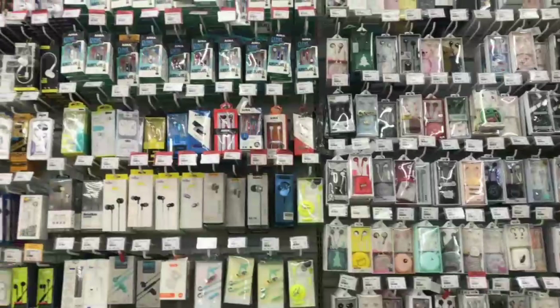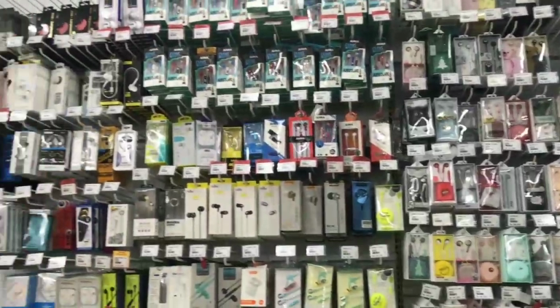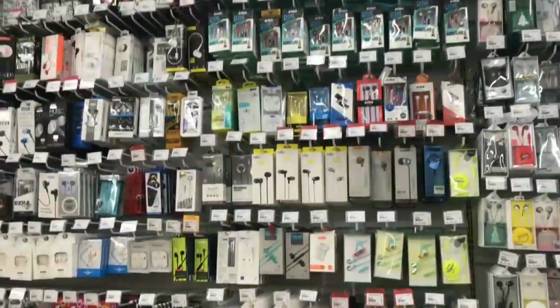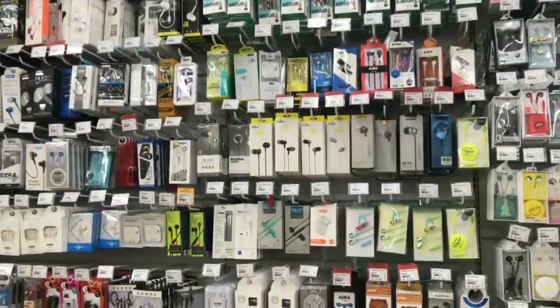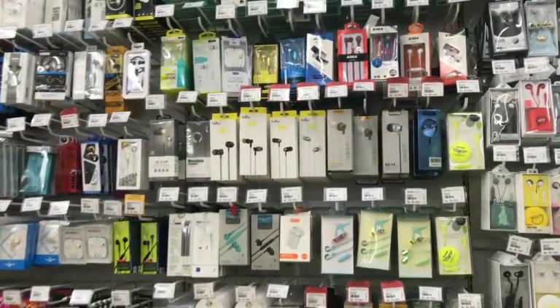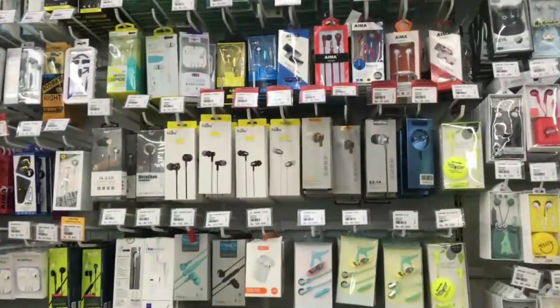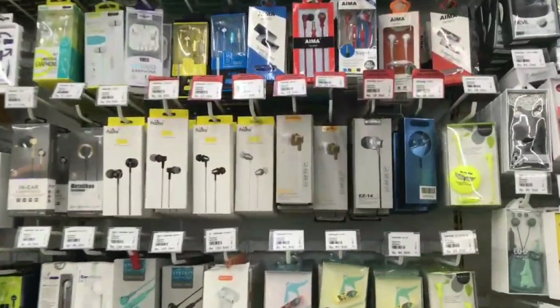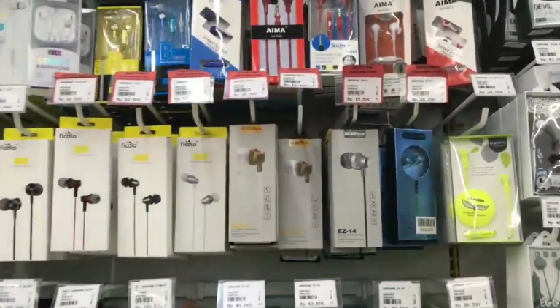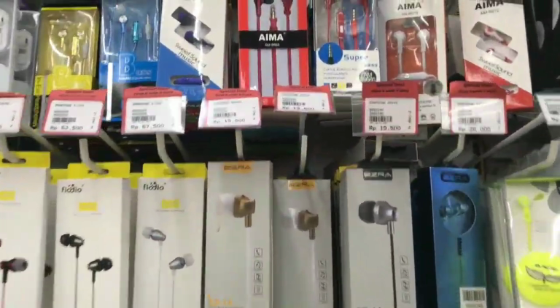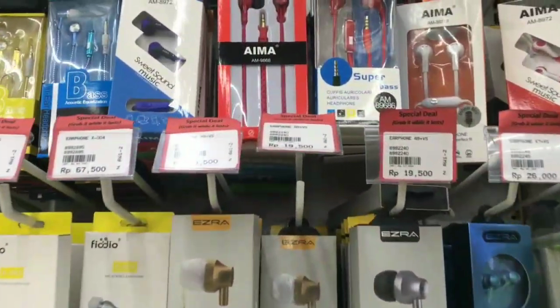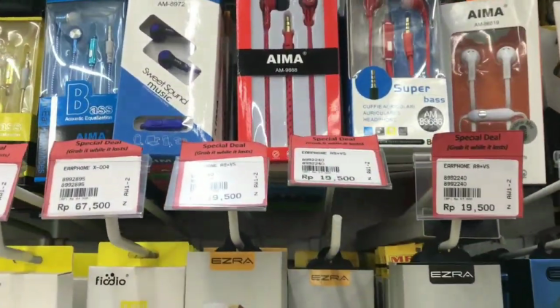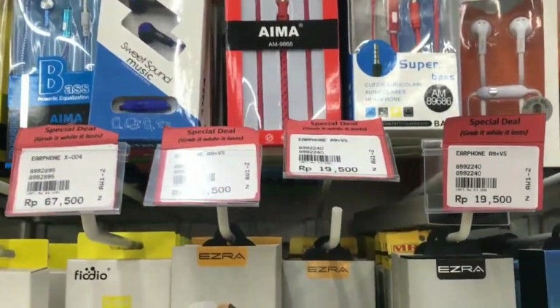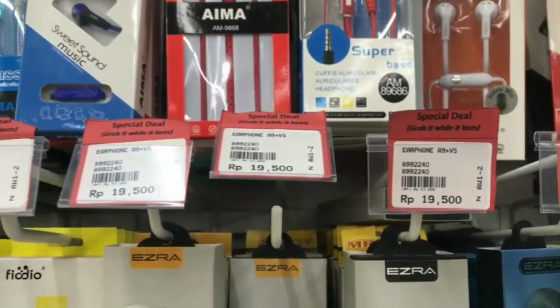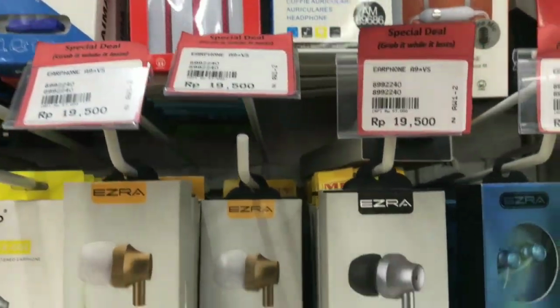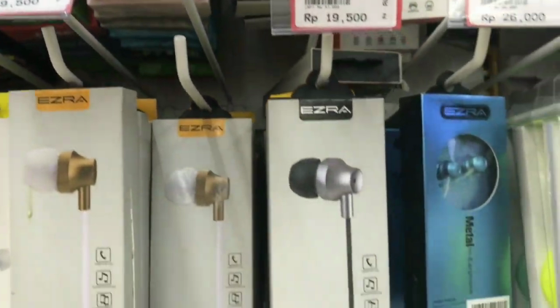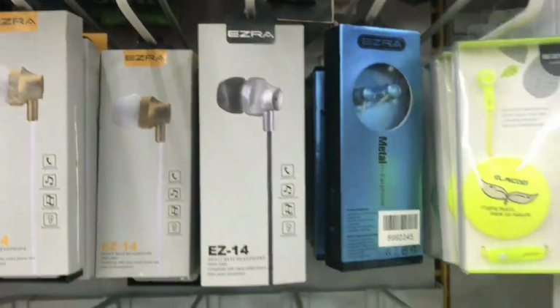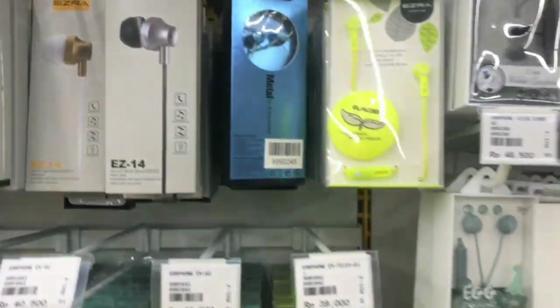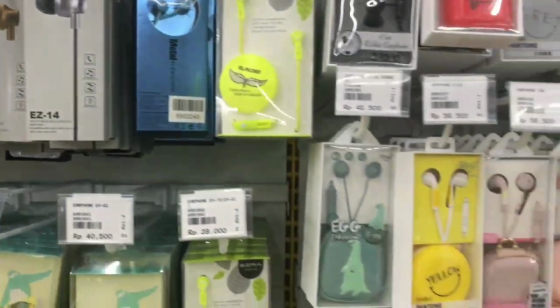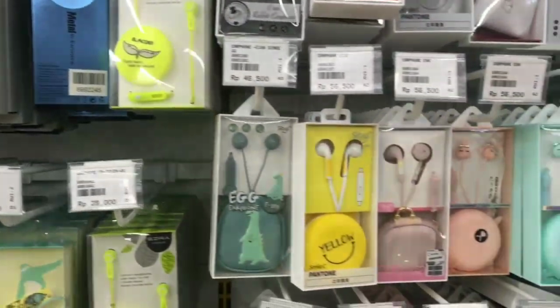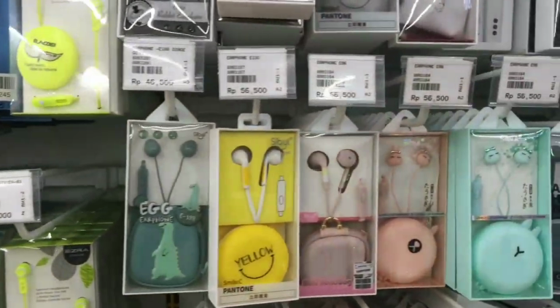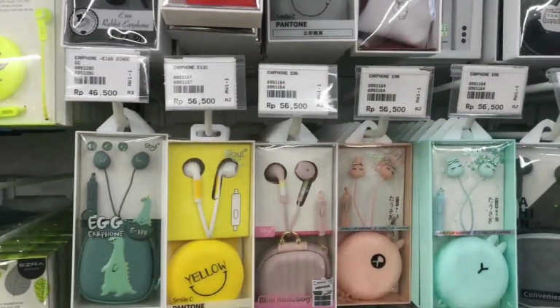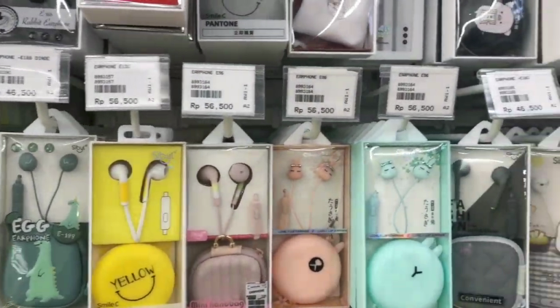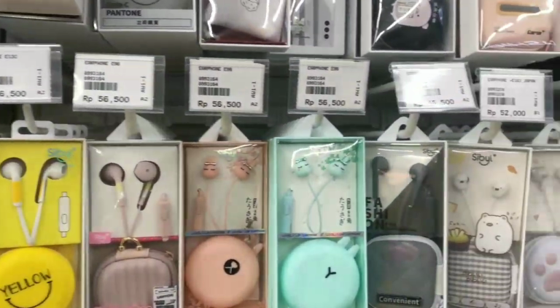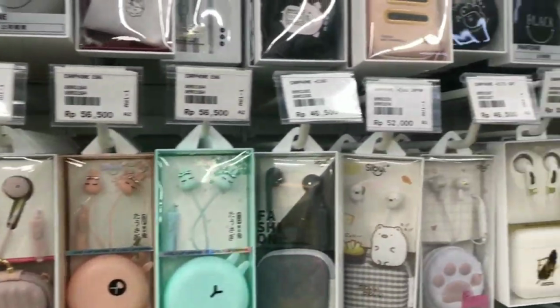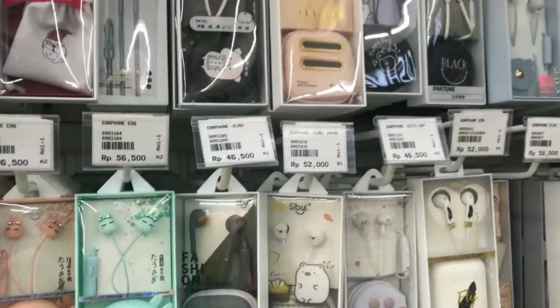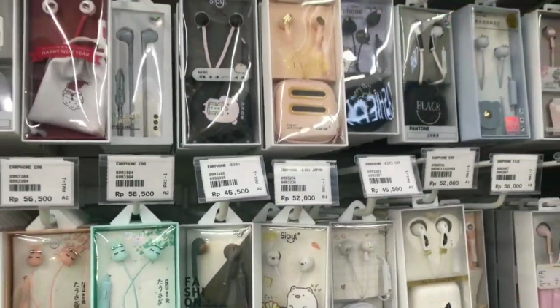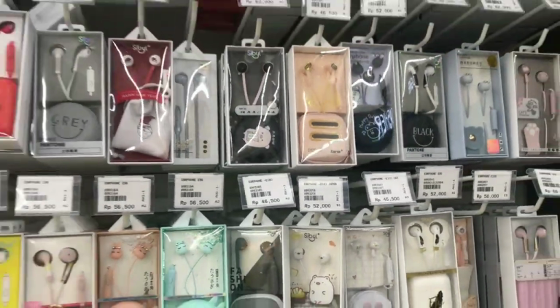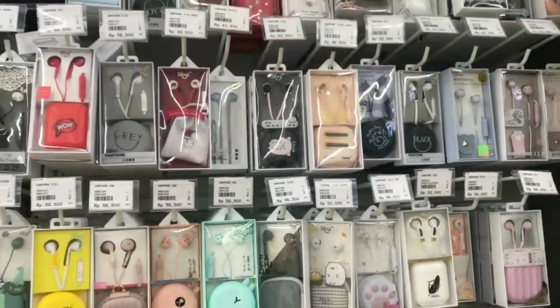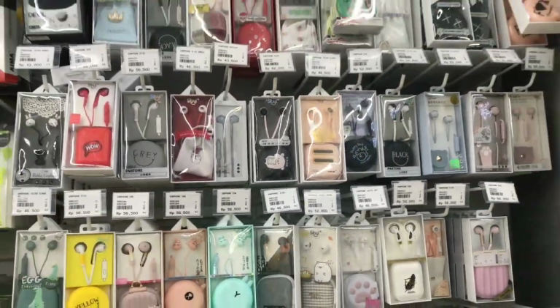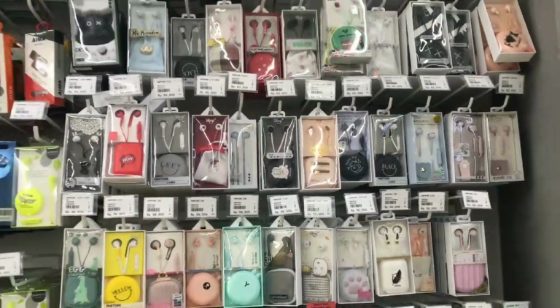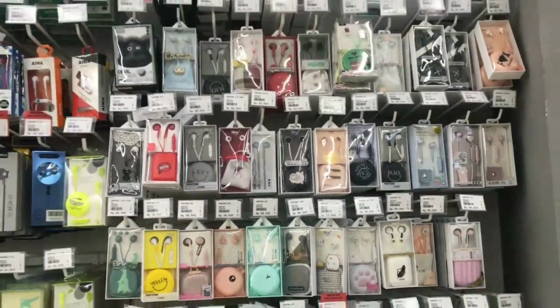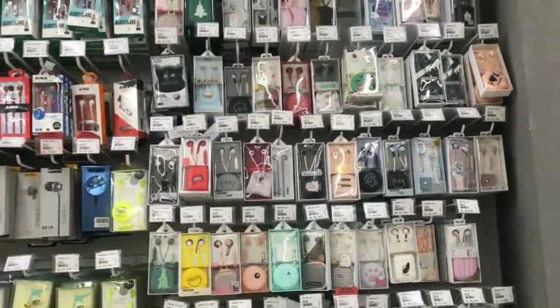Kembali lagi. Di sebelah casing tadi ada headset ya guys, dengan bermacam pilihan dan harga yang relatif murah. Pokoknya kalian ke sini aja dan lihat seperti apa.